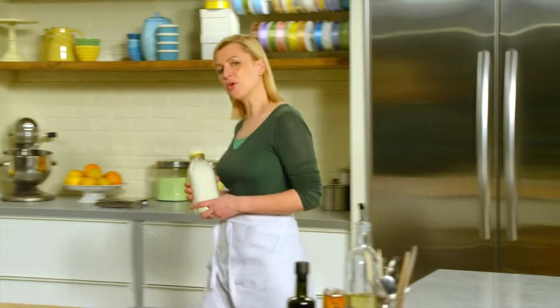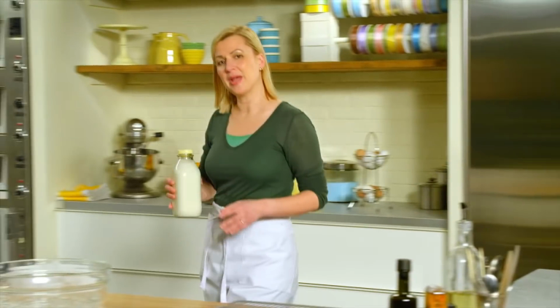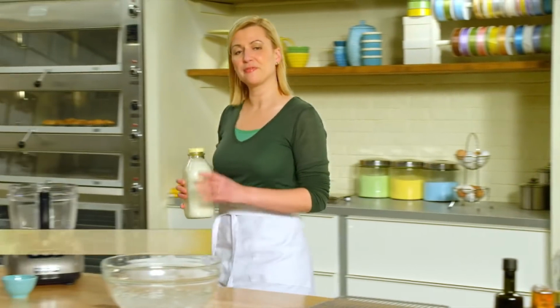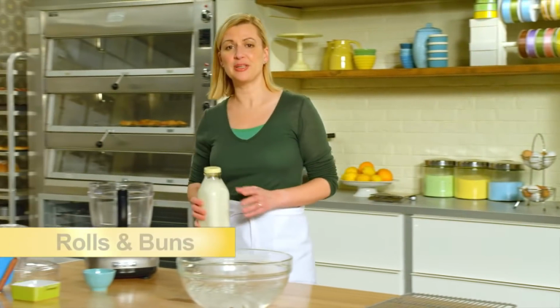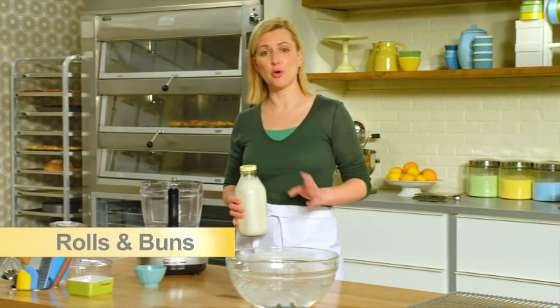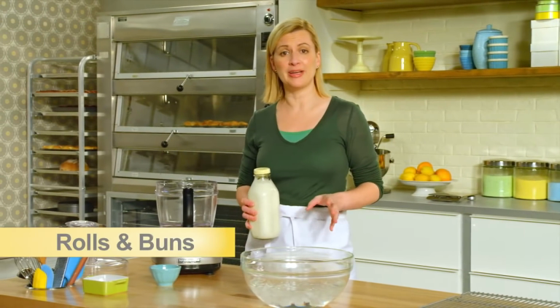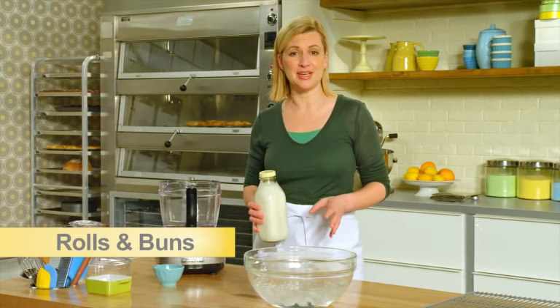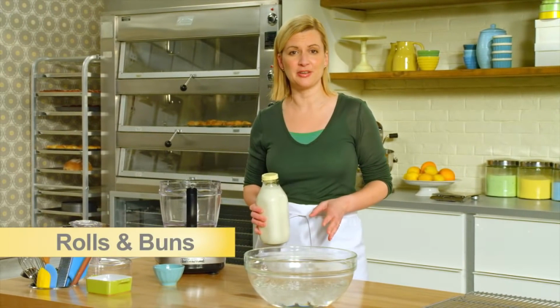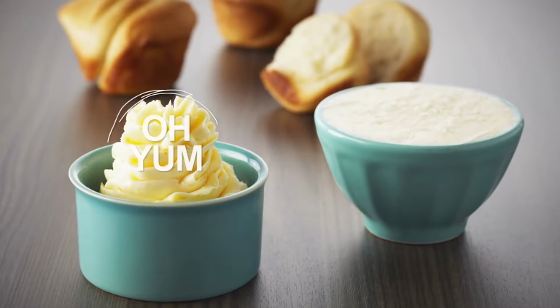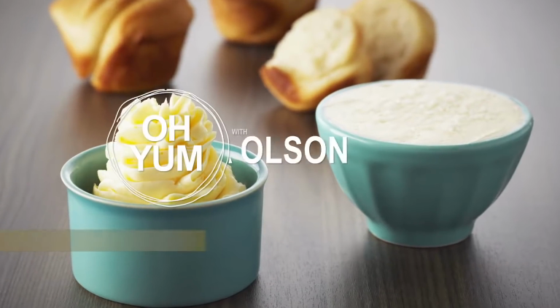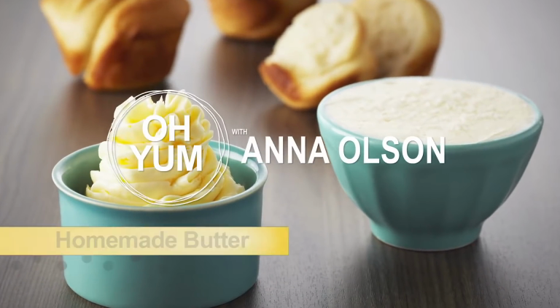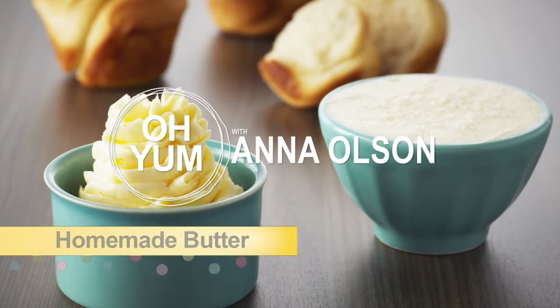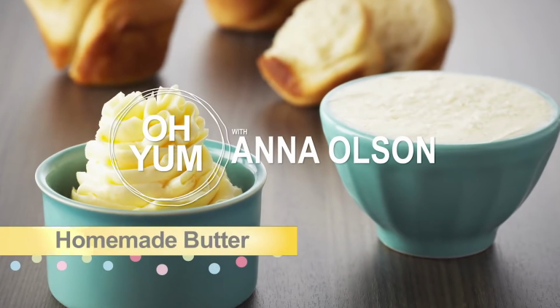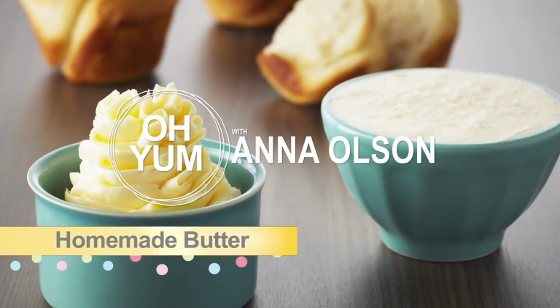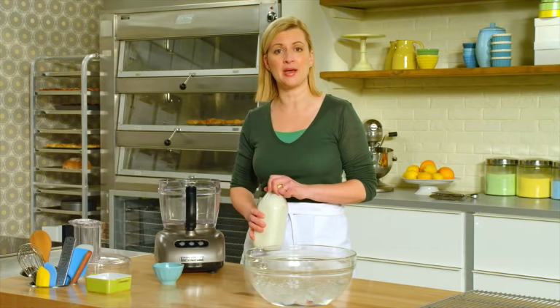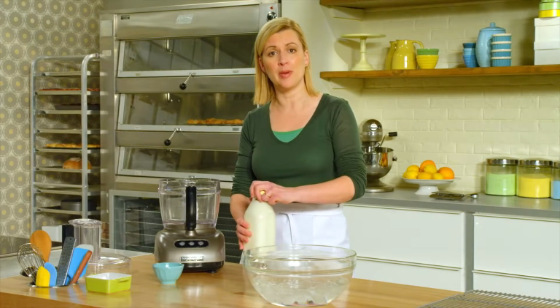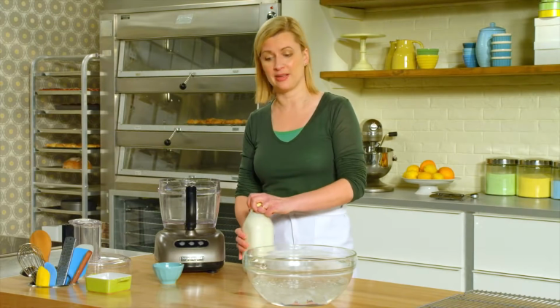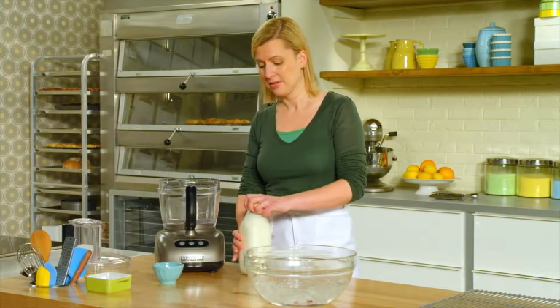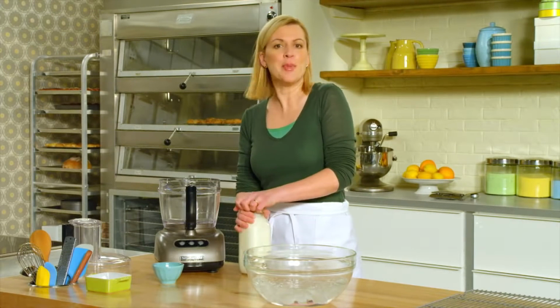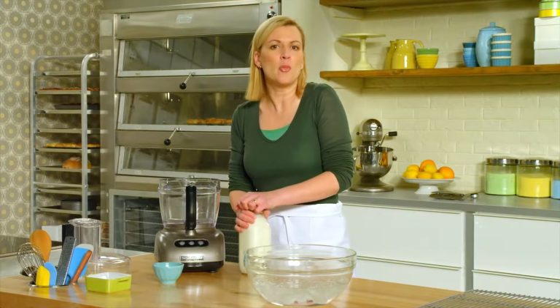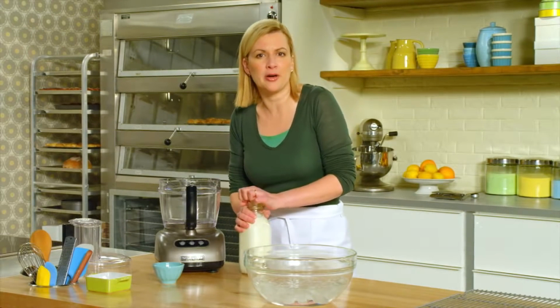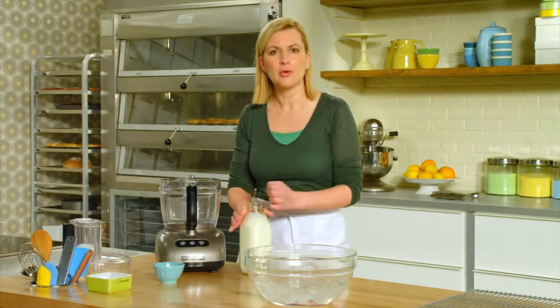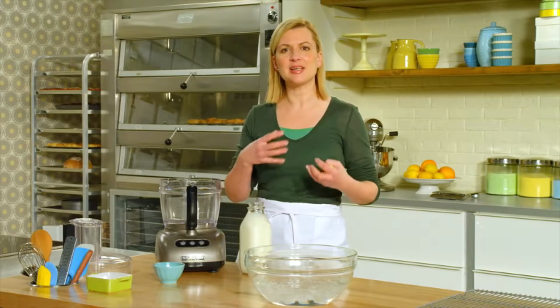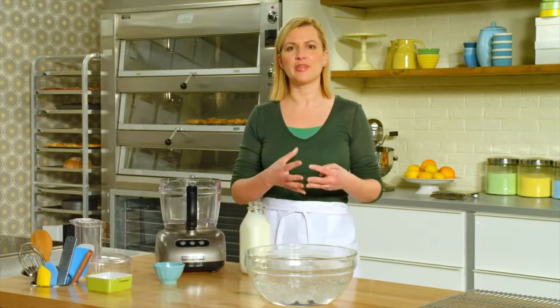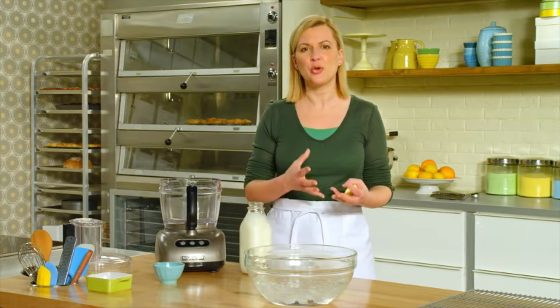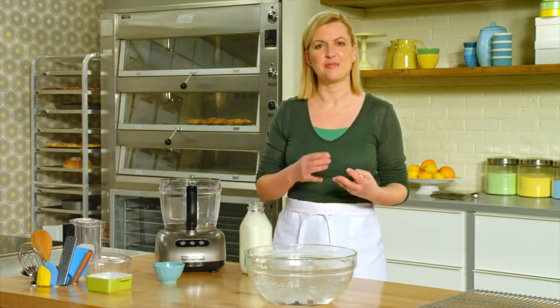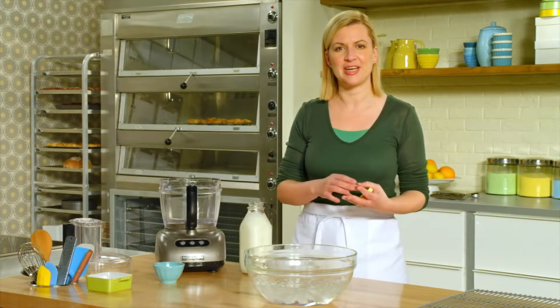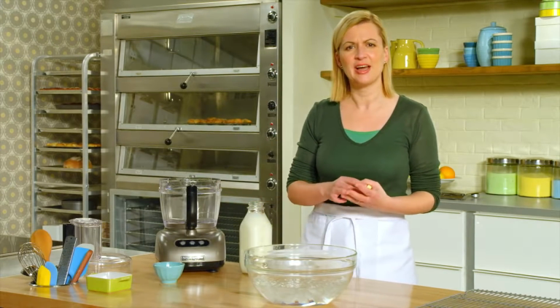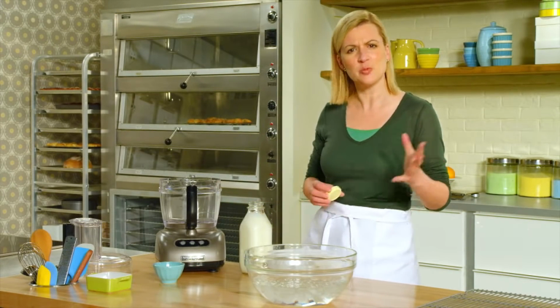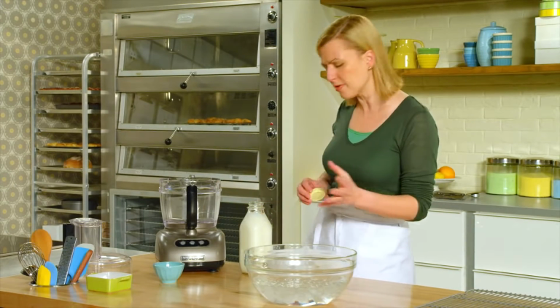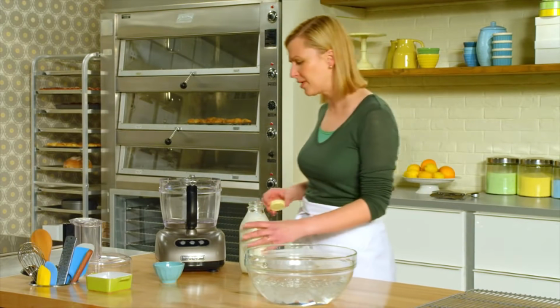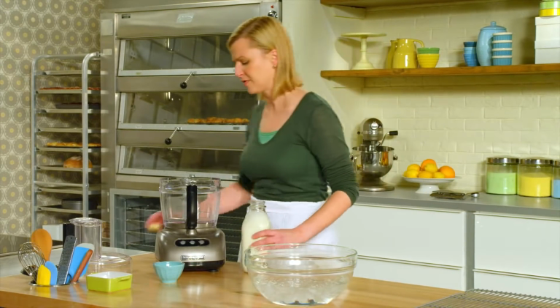Do you know what makes a freshly baked roller bun even tastier? Slathering it with homemade butter. And it's easier to make than you might think. Making homemade butter creates a butter that's sweet and fresh tasting, and that's why it's worth that bit of effort.